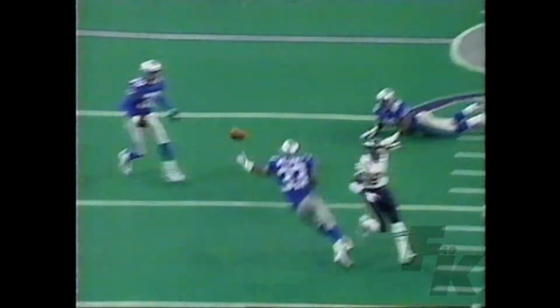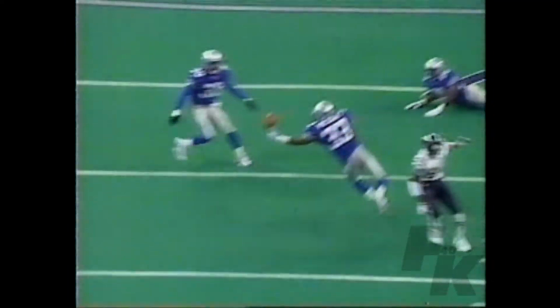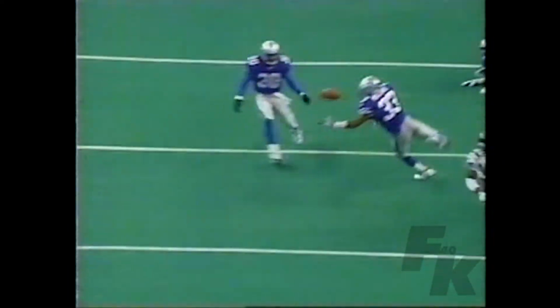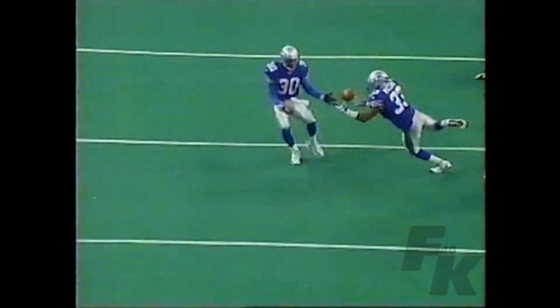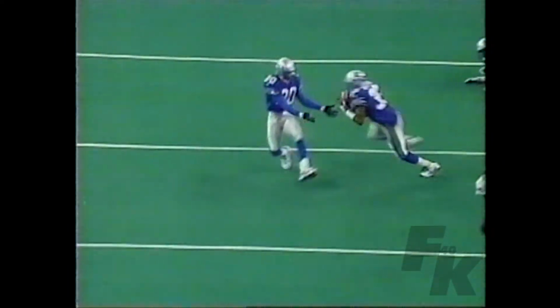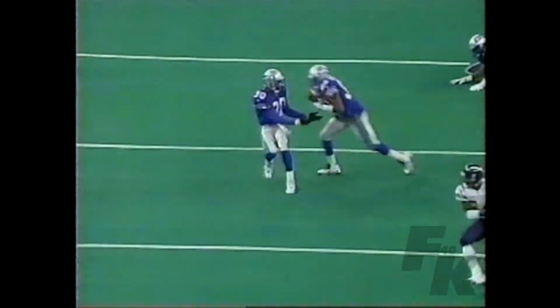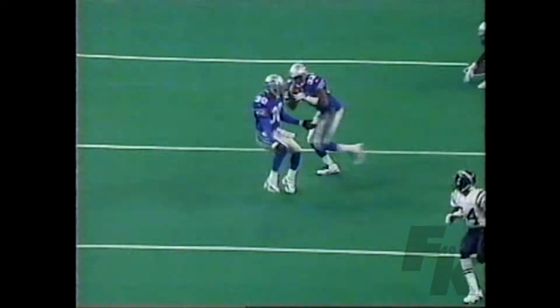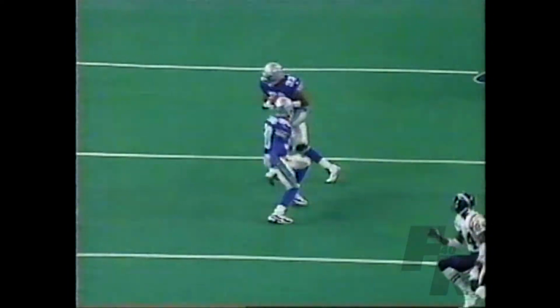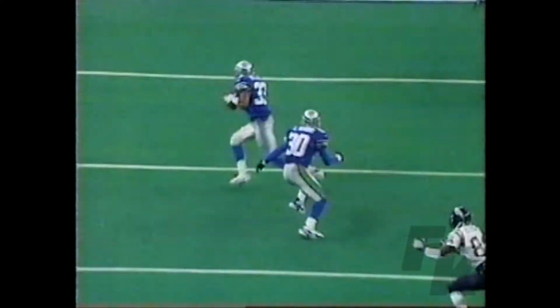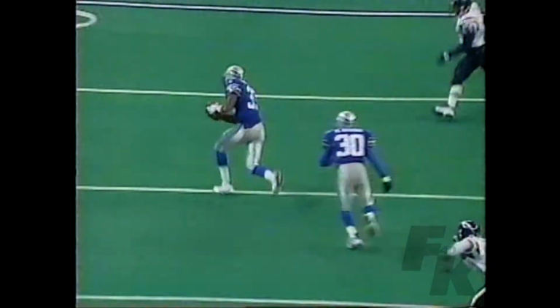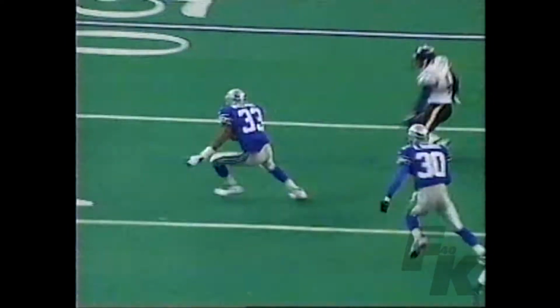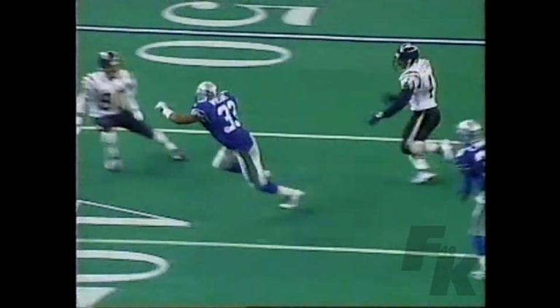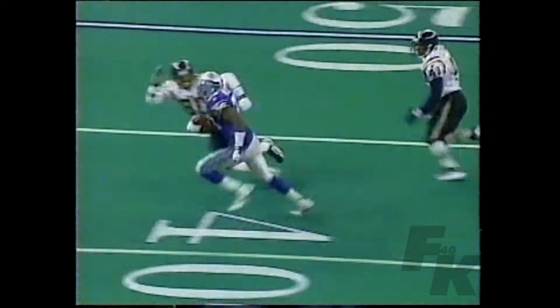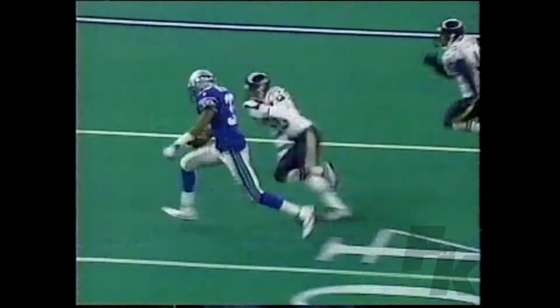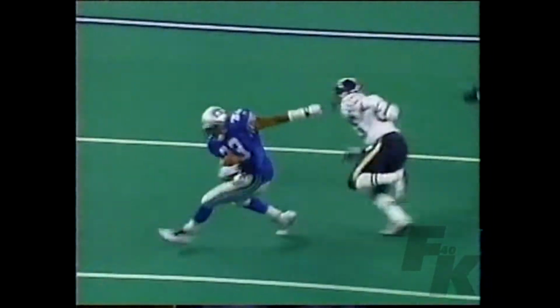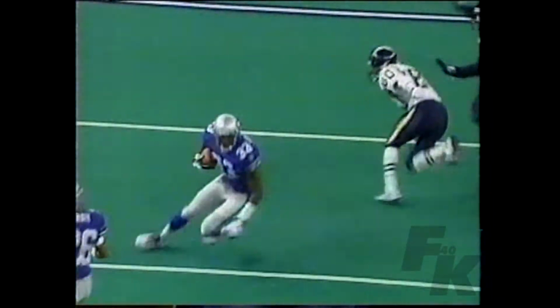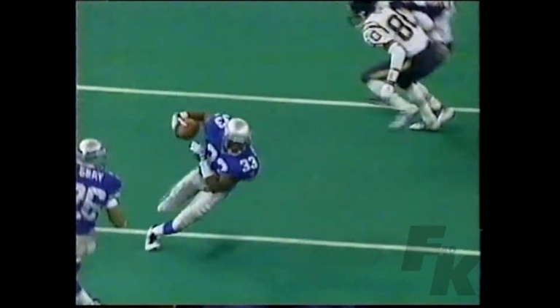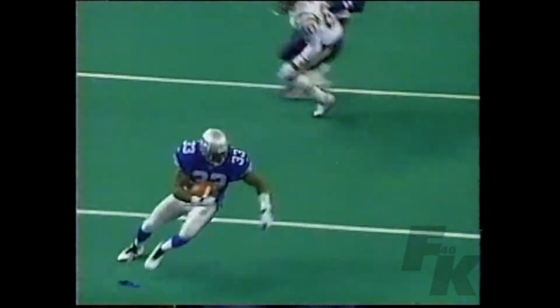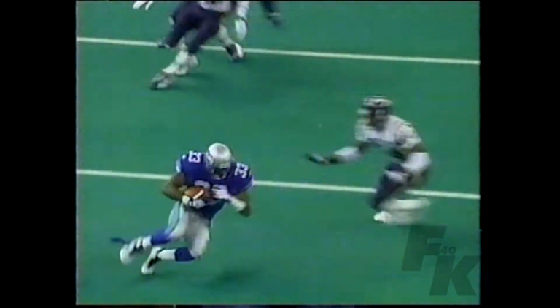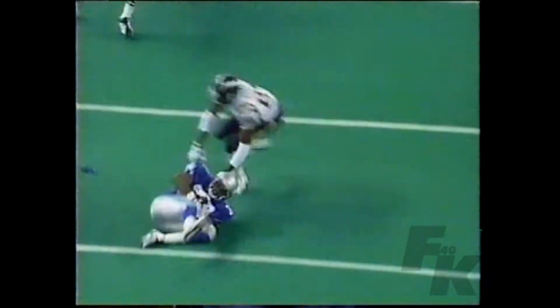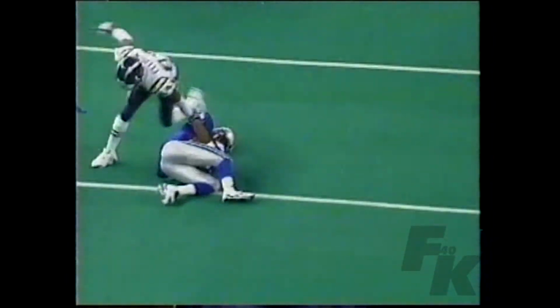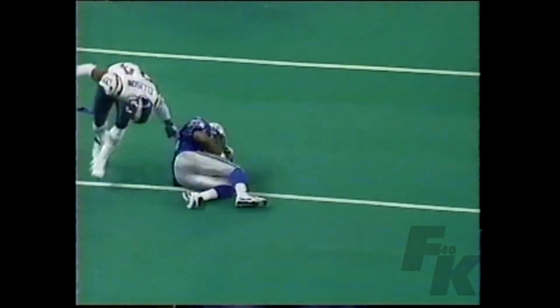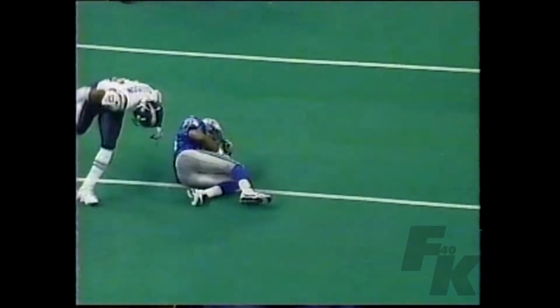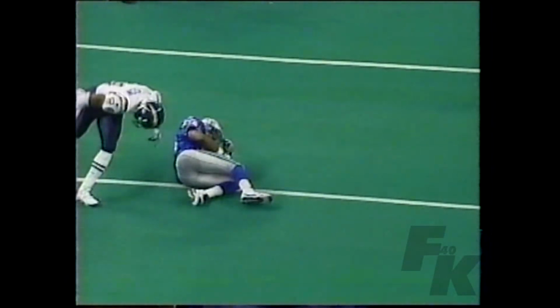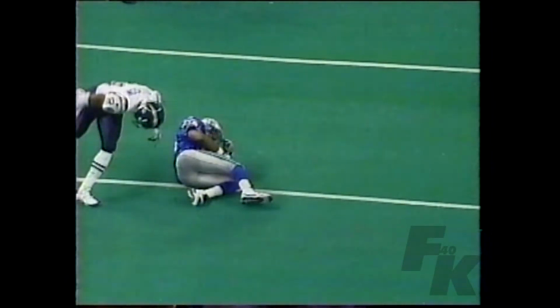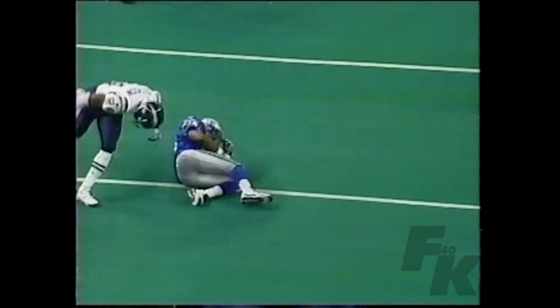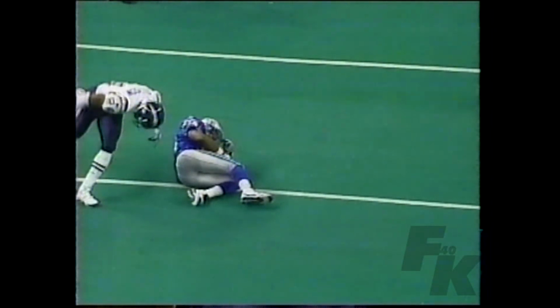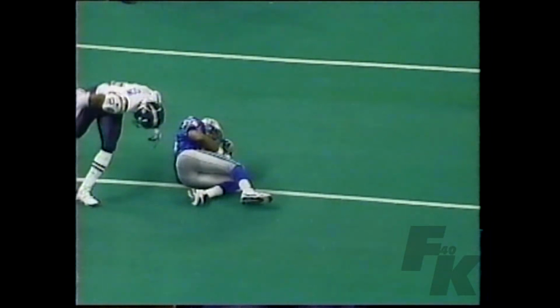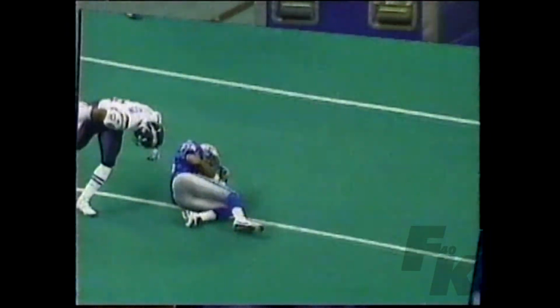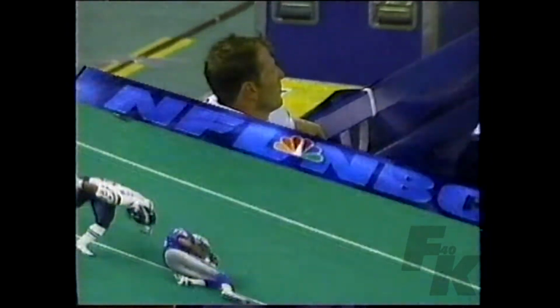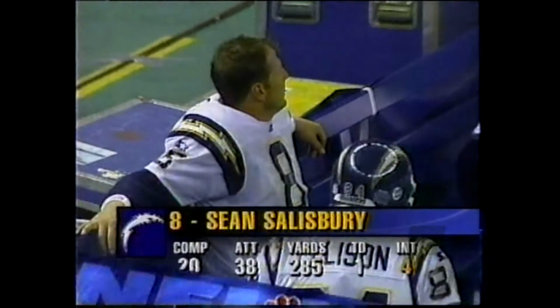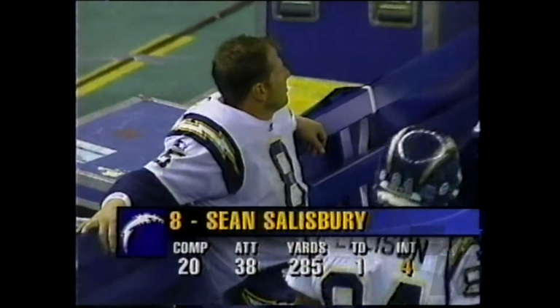Darrell Williams right there to make the snag, and decides to sit down. The coaches will be saying that's why we do the tip drill in practice.